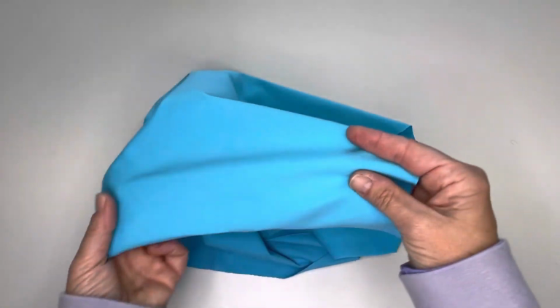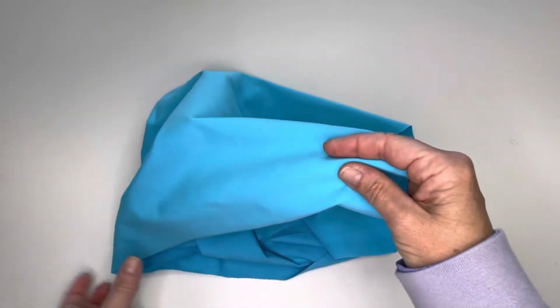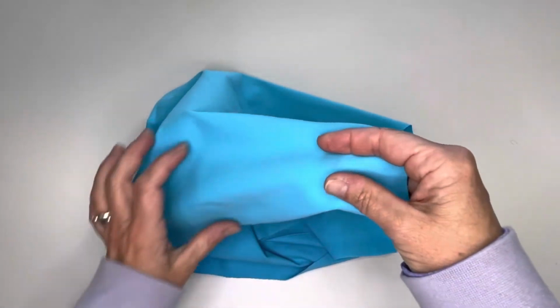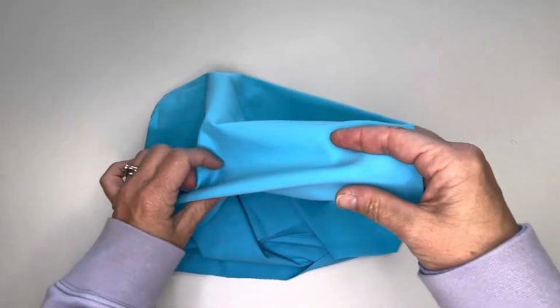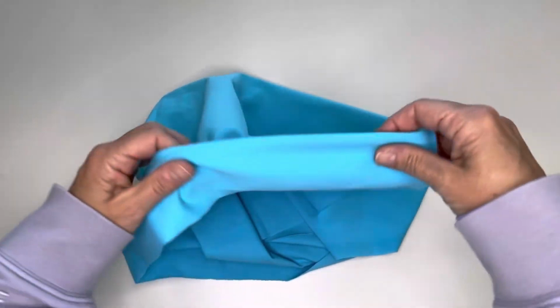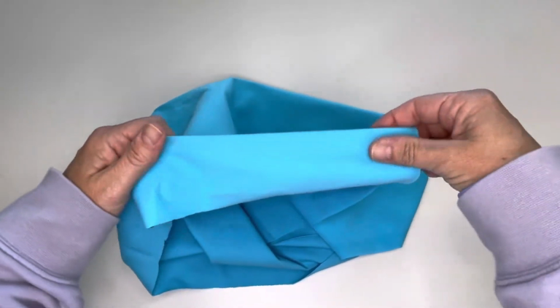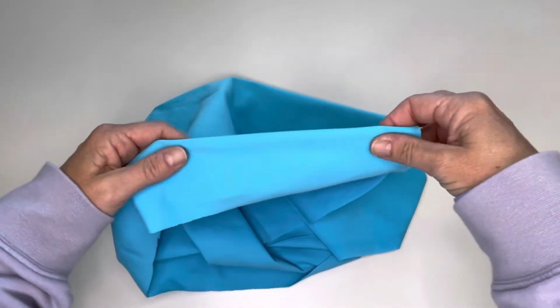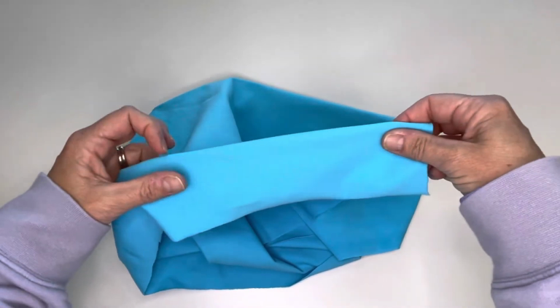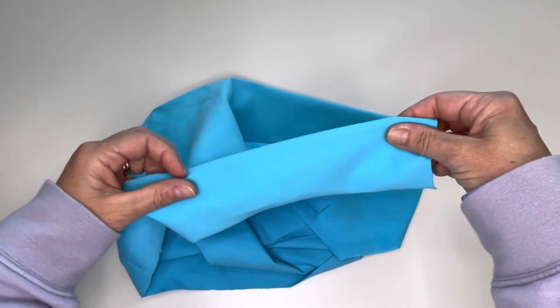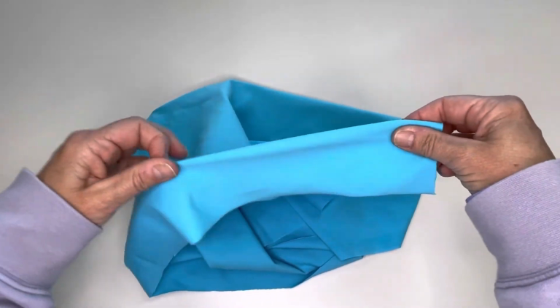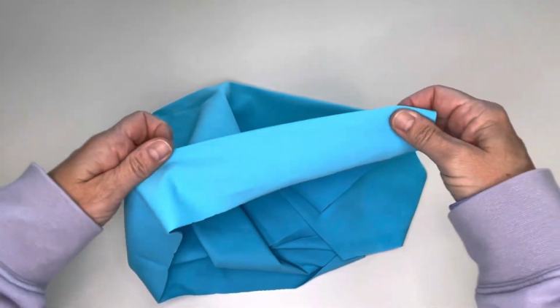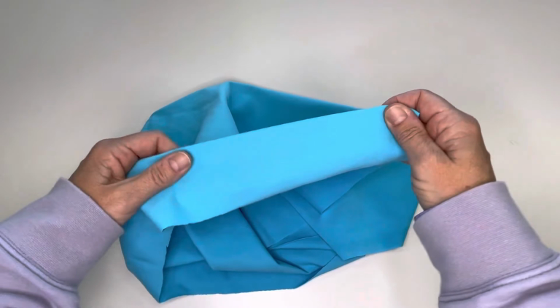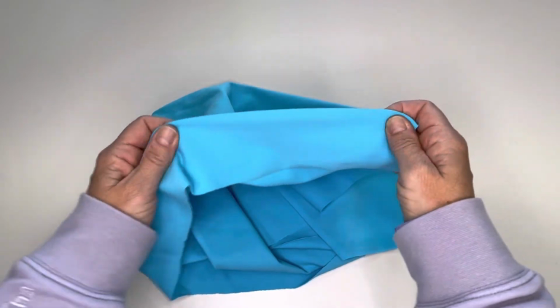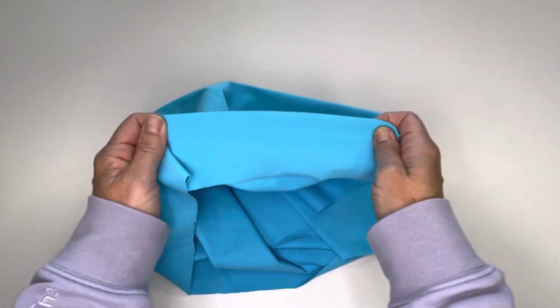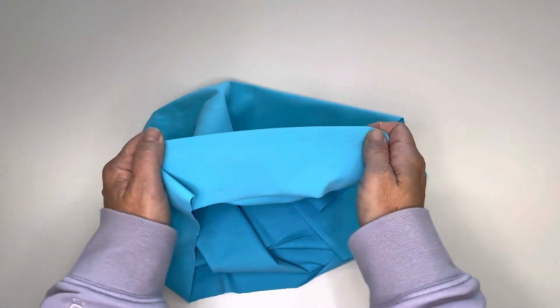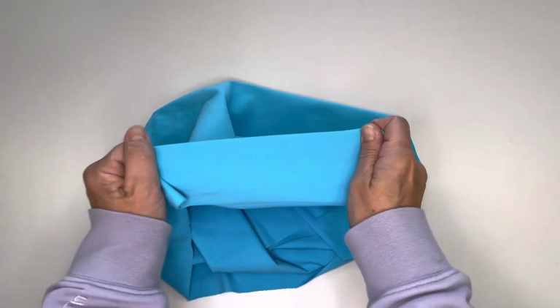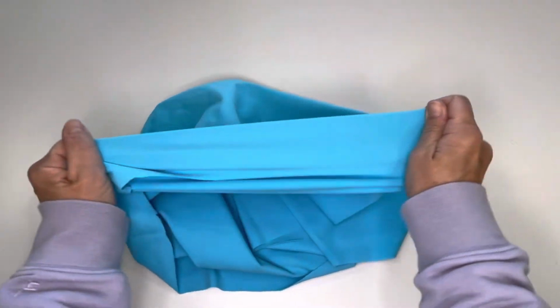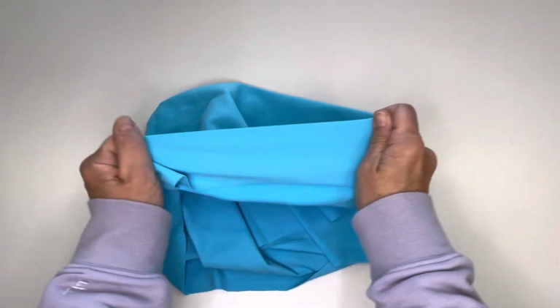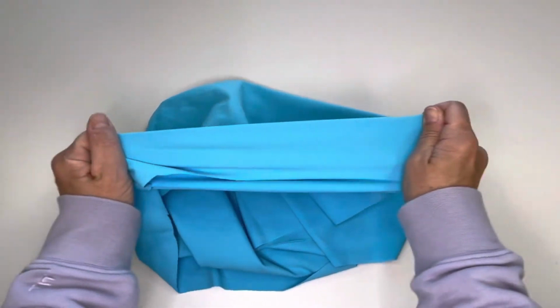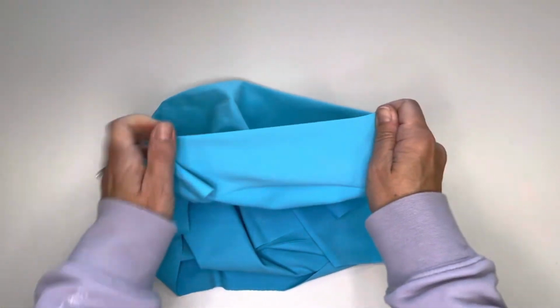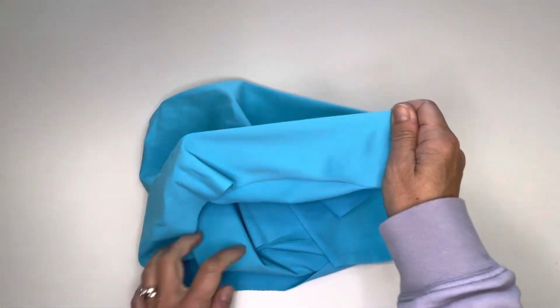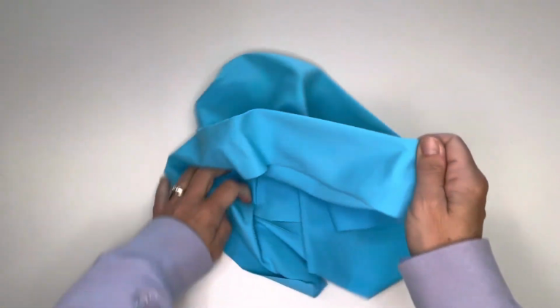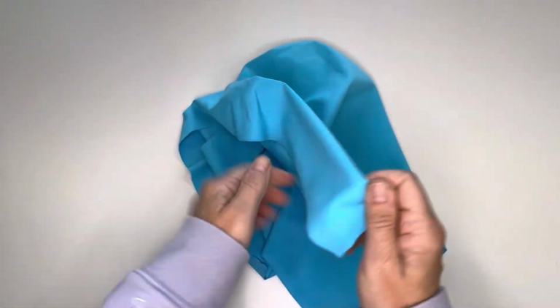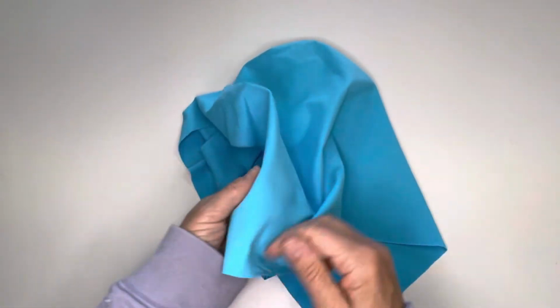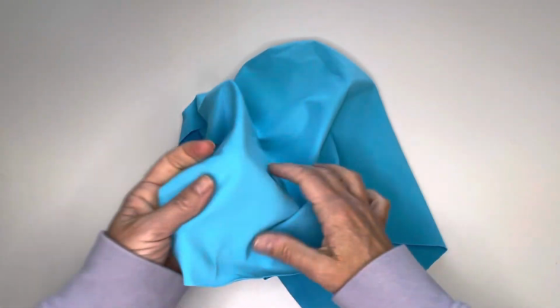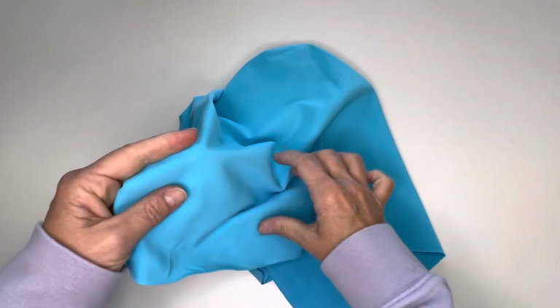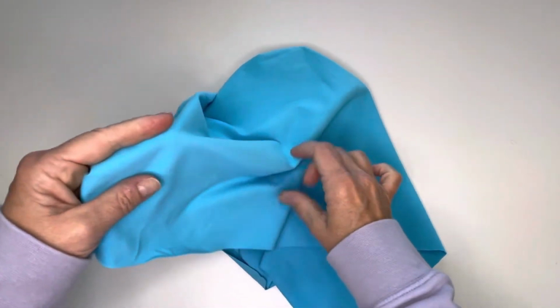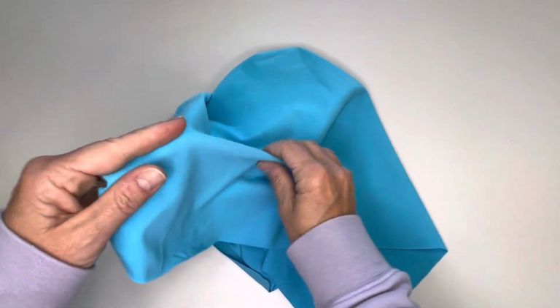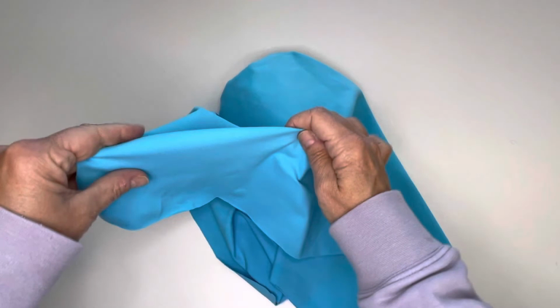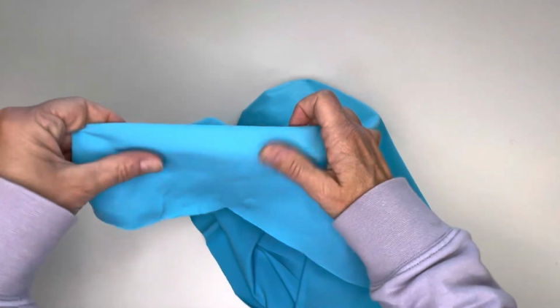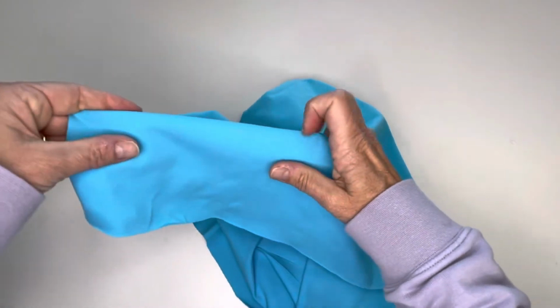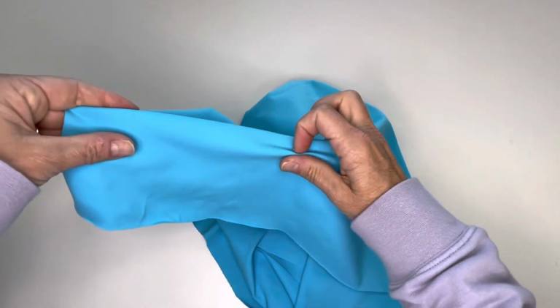It has four-way stretch and good compression. Stretch lengthwise is about 45 percent, and stretch from side to side is about 50.